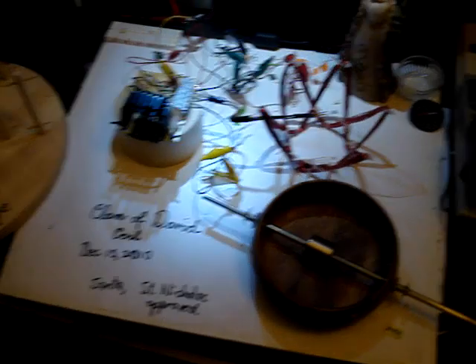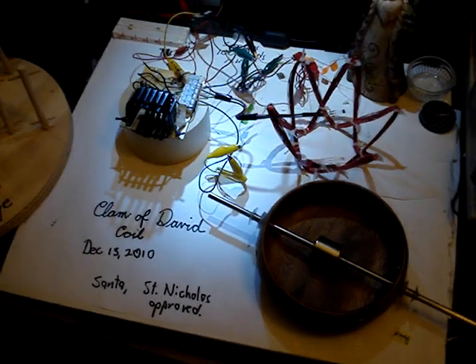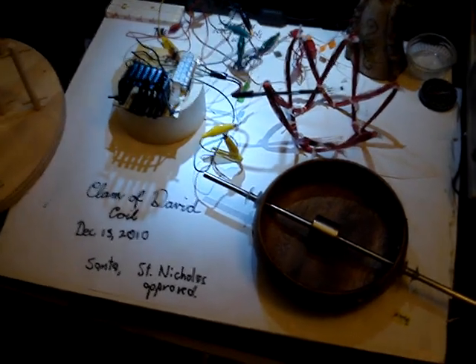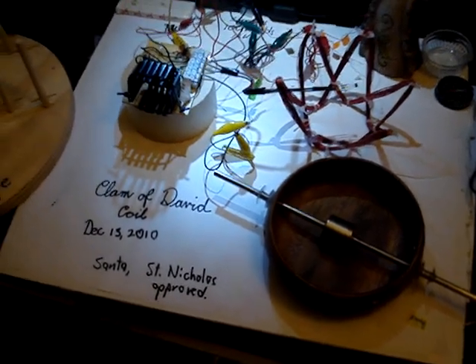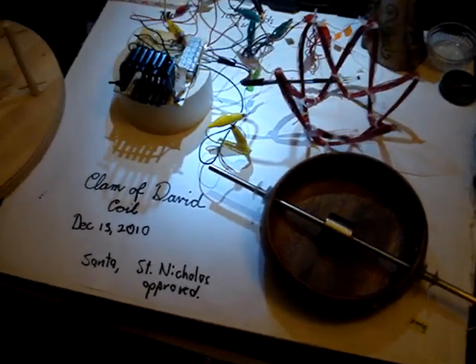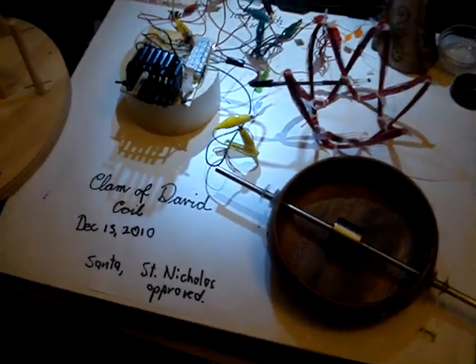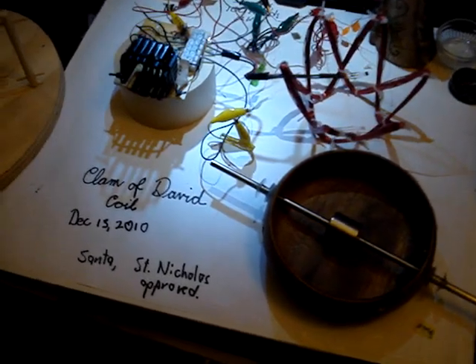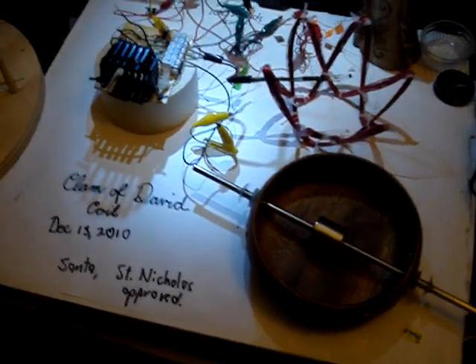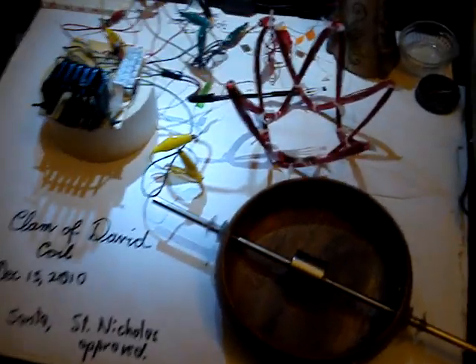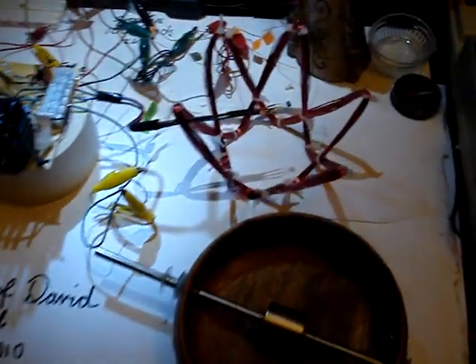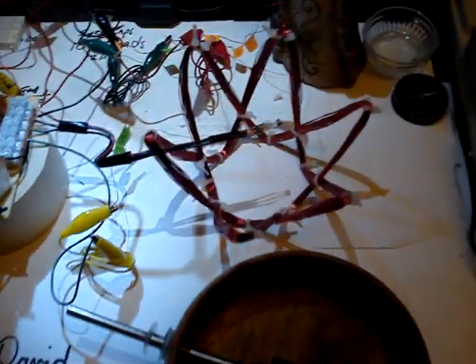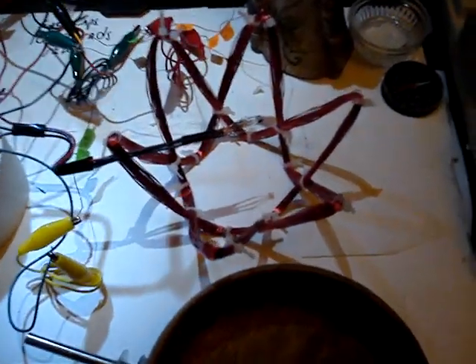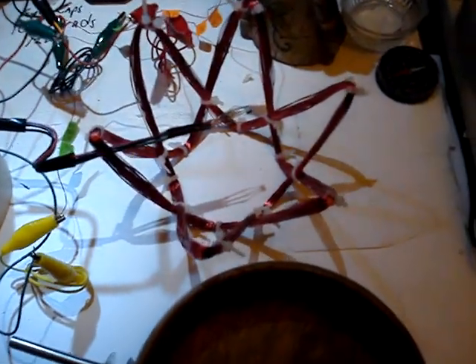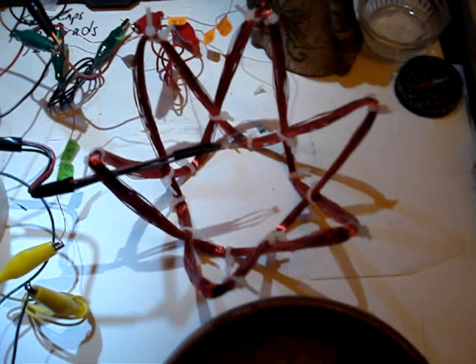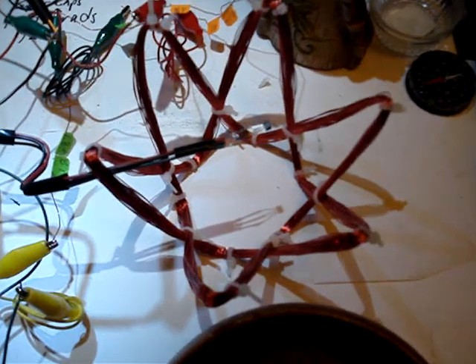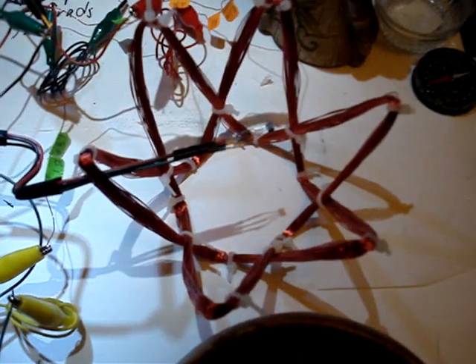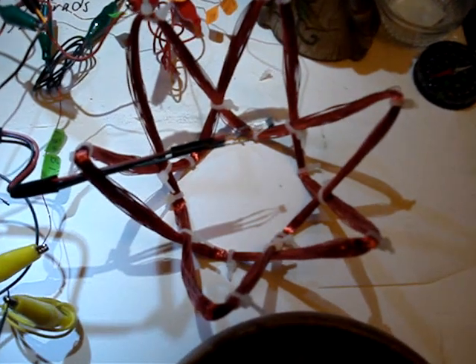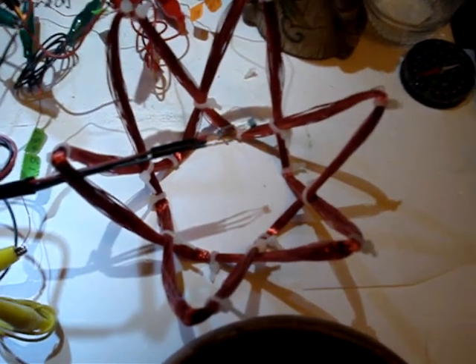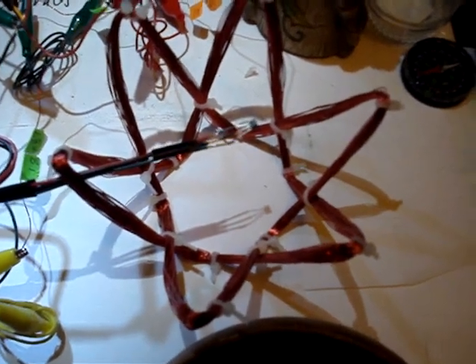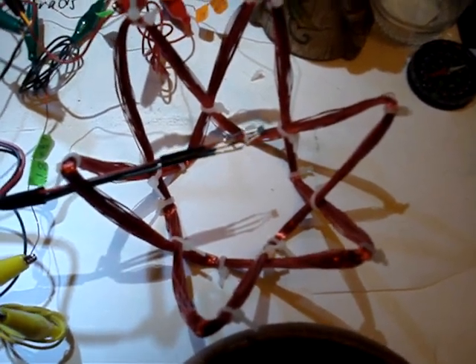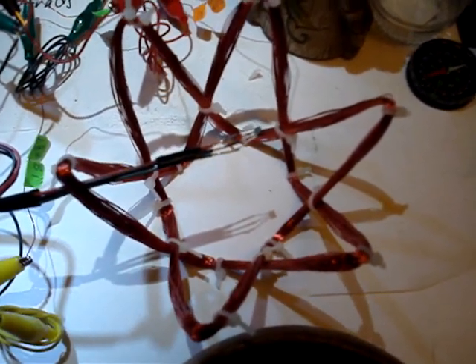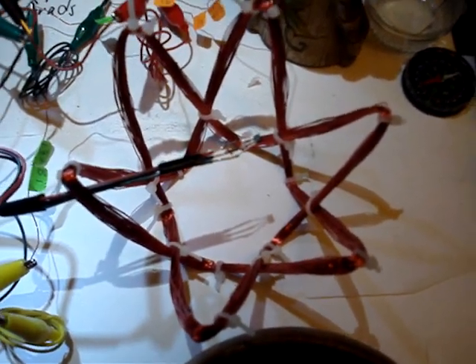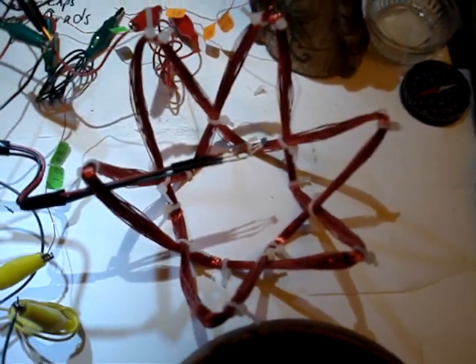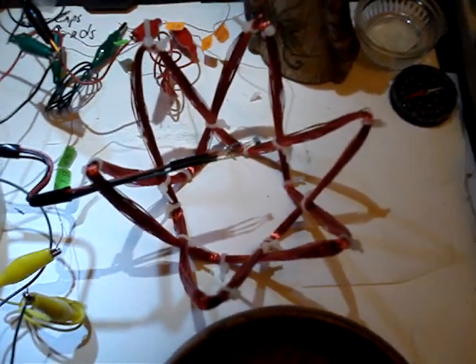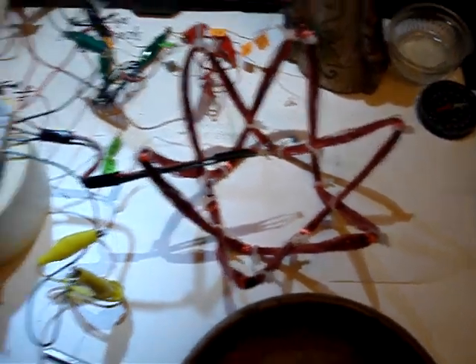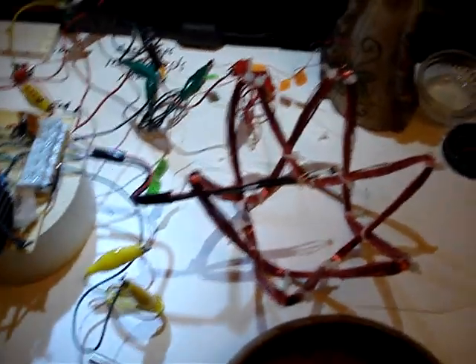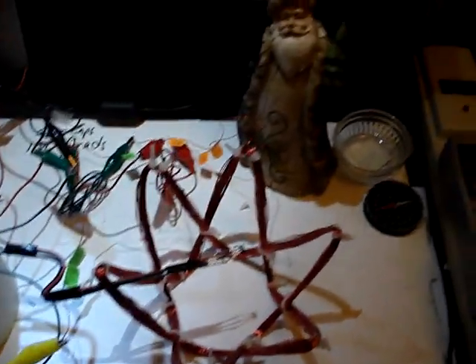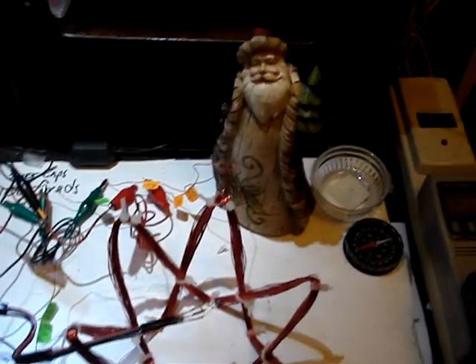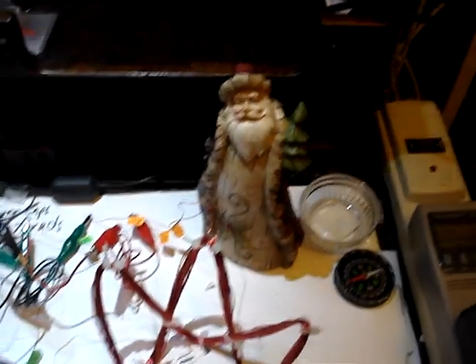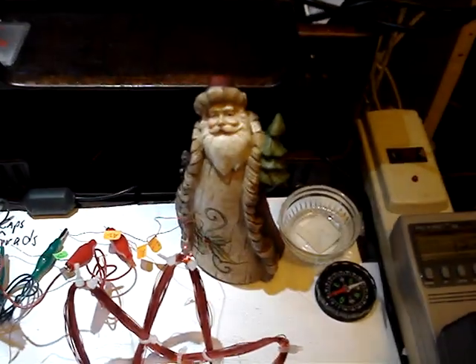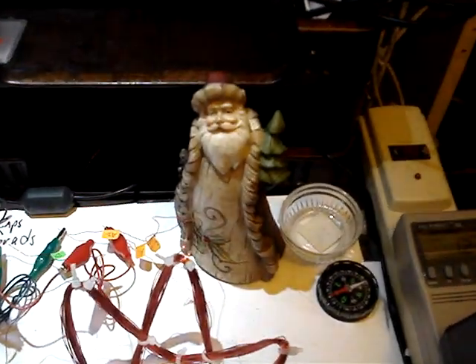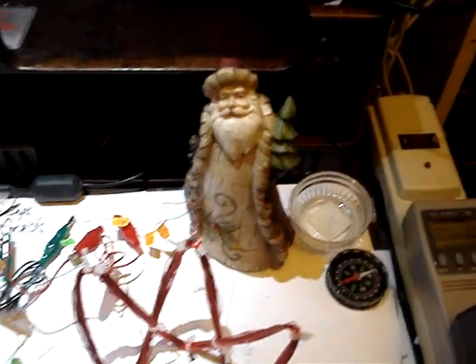Good morning. This is a clam coil of David's — a new coil that I wound that is six-sided and looks like a clam. And Santa approves this.